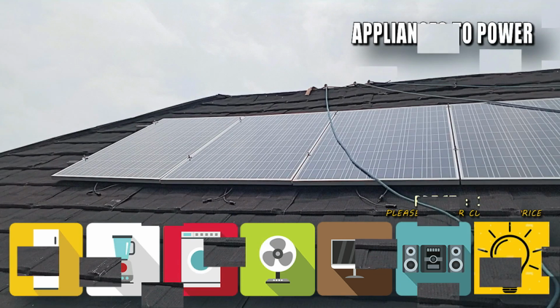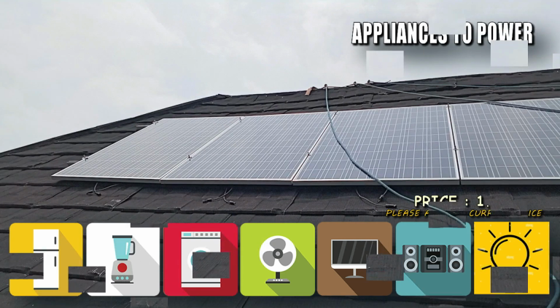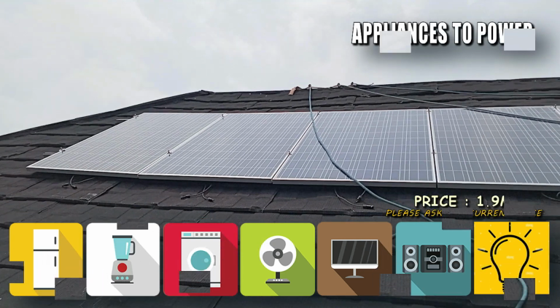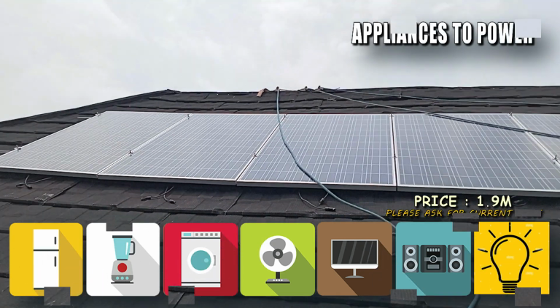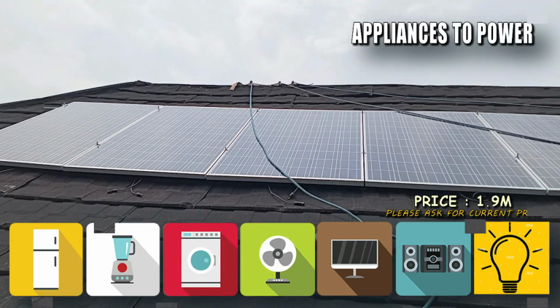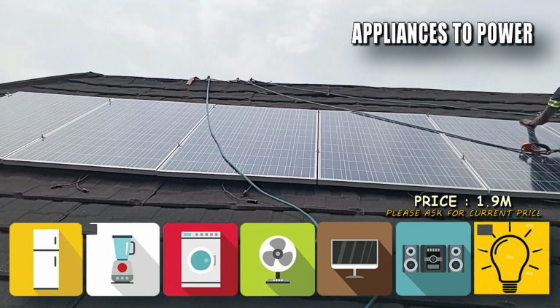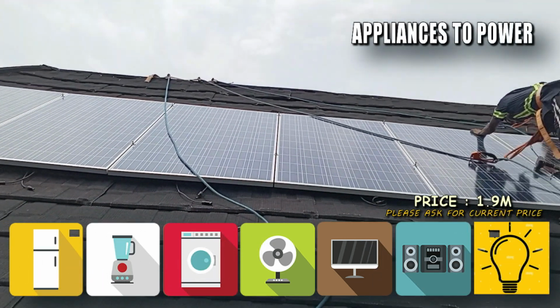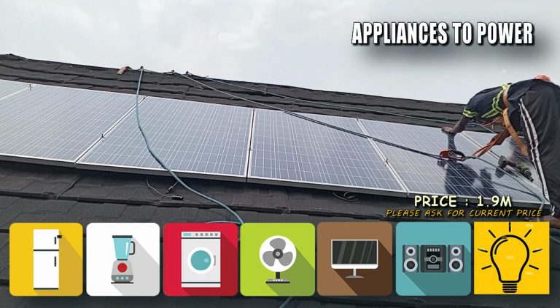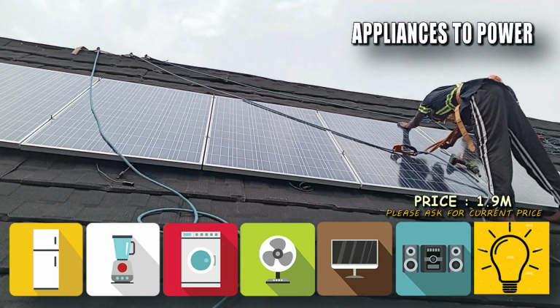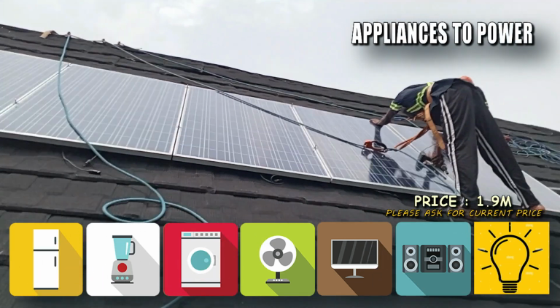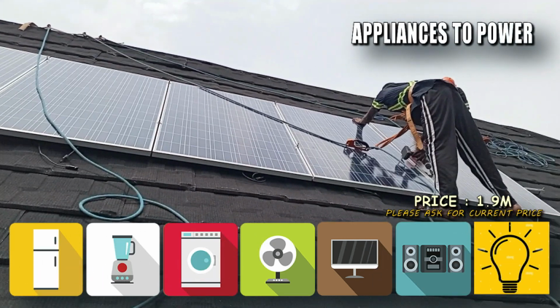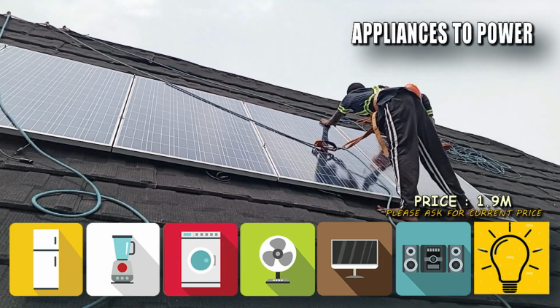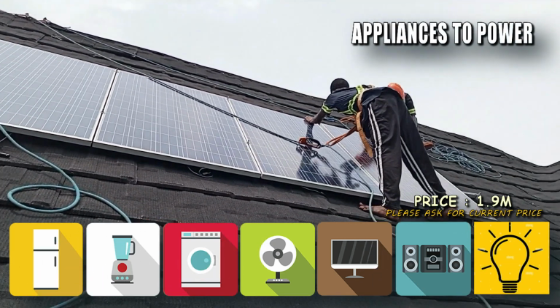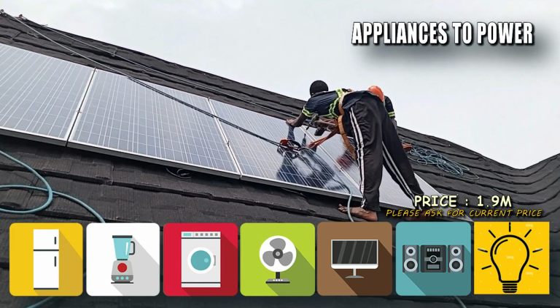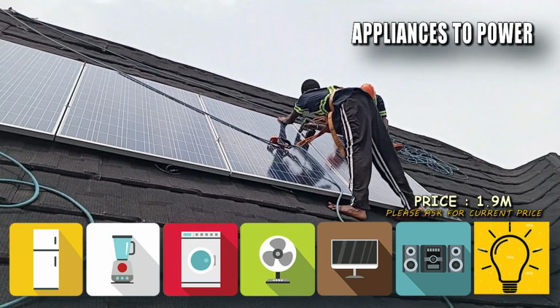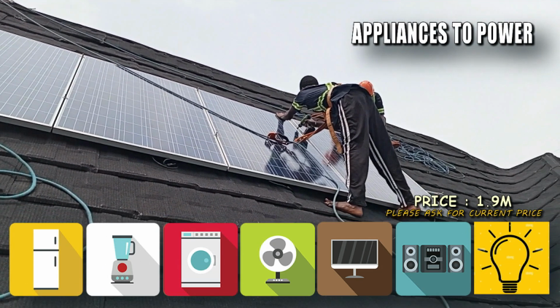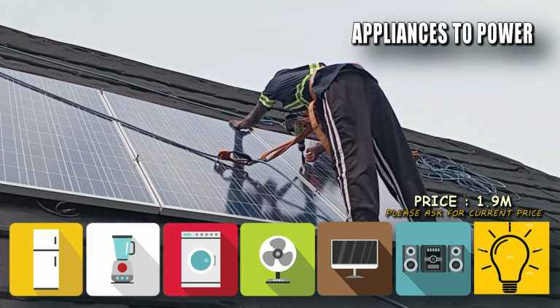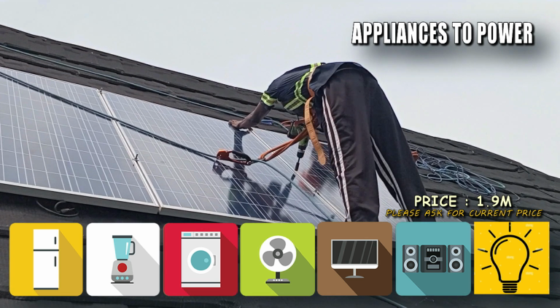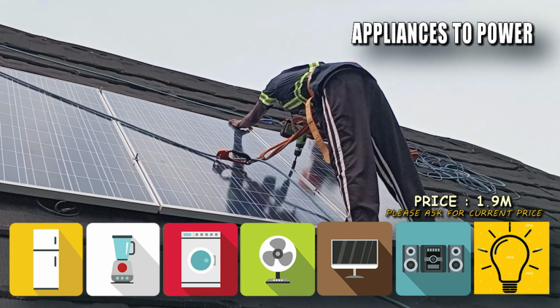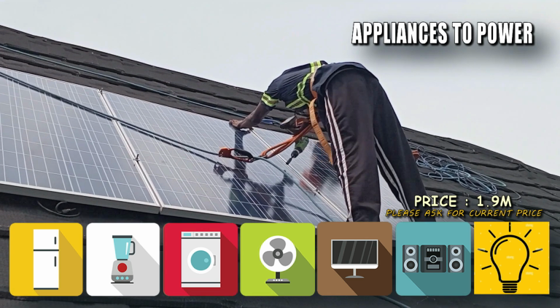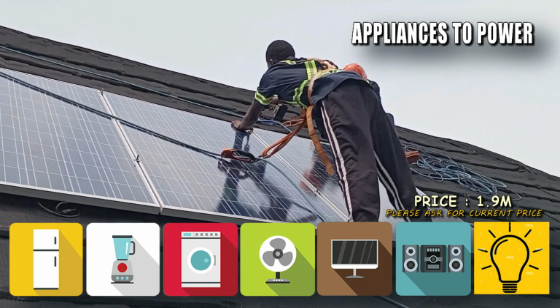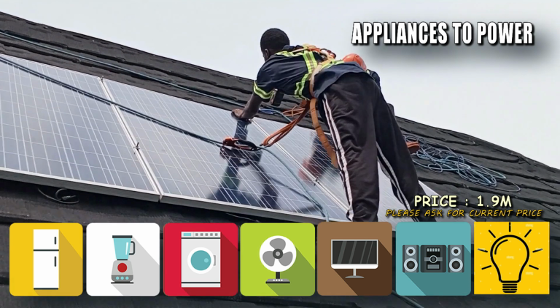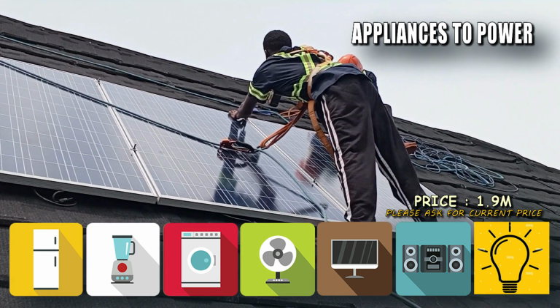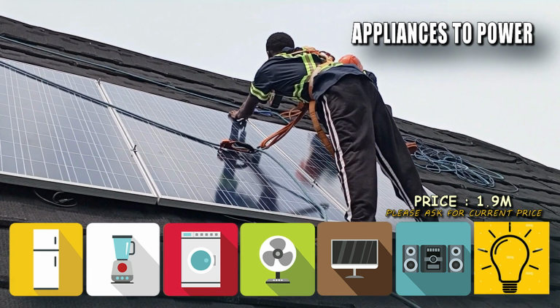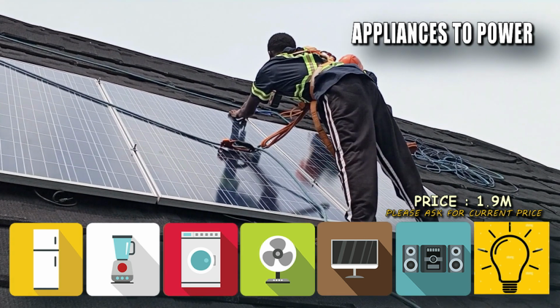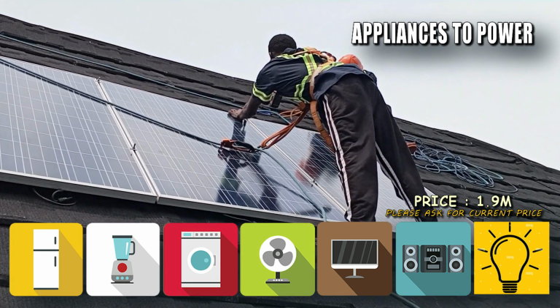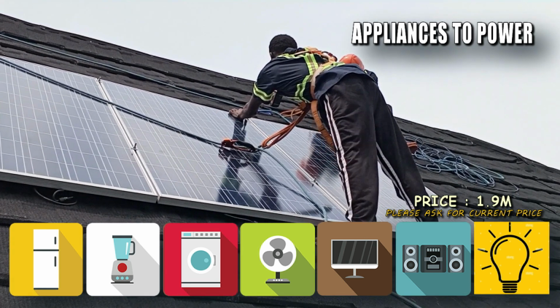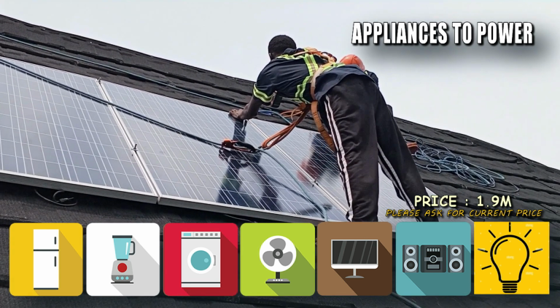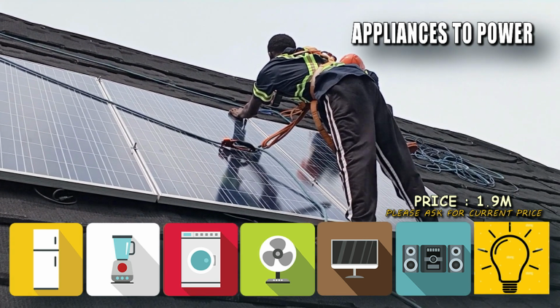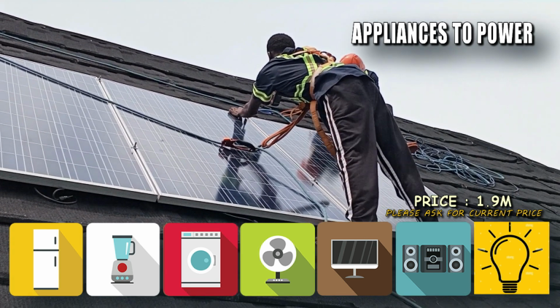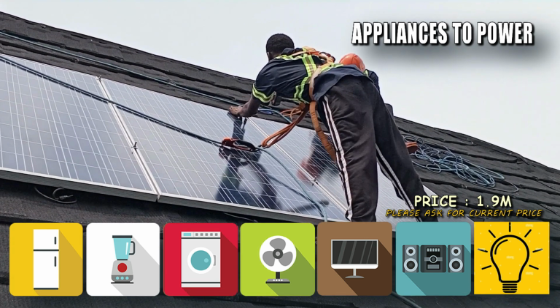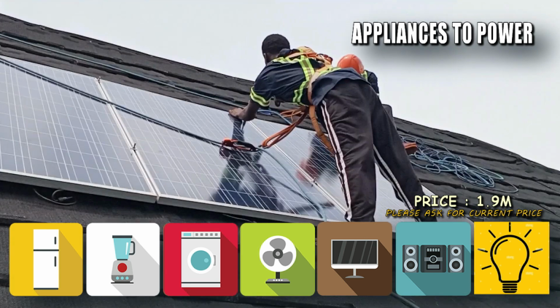Appliances to power are: refrigerator, blender, washing machine, 2 normal fans or 4 DC fans, television, home theater, and lighting.